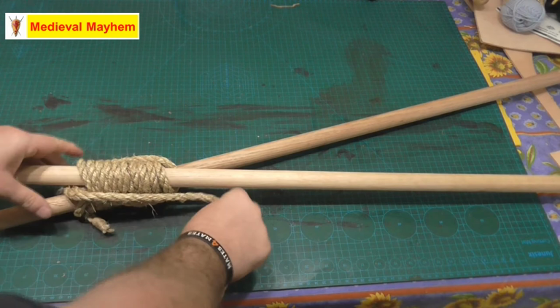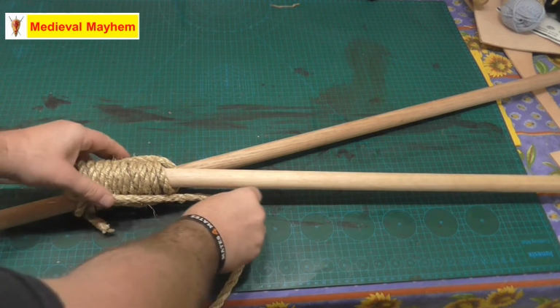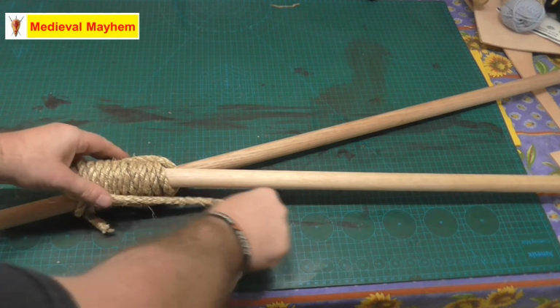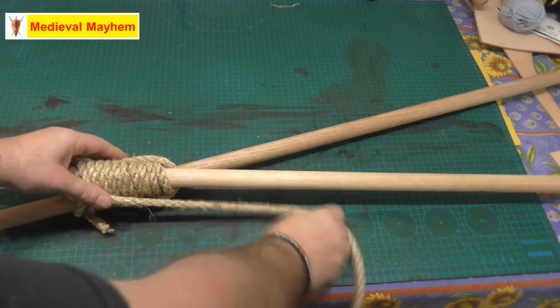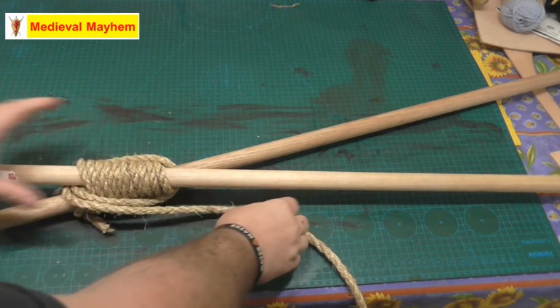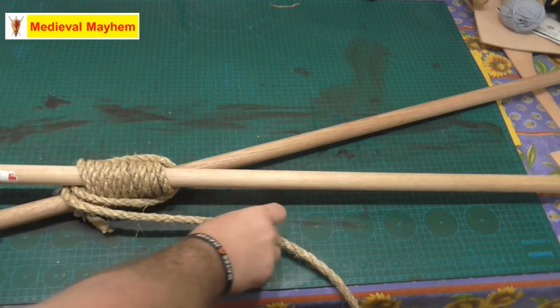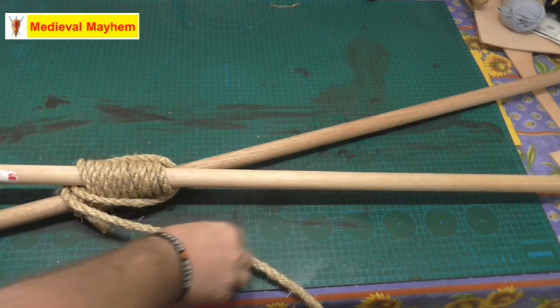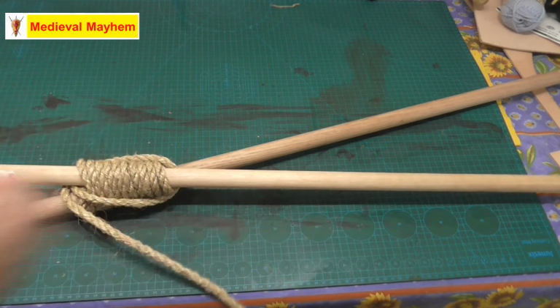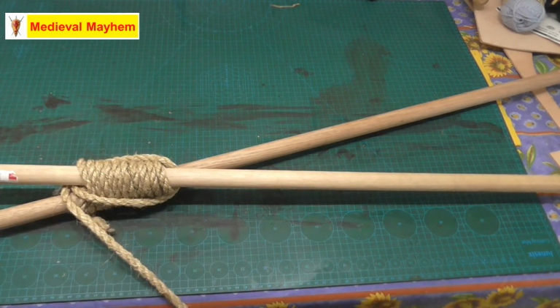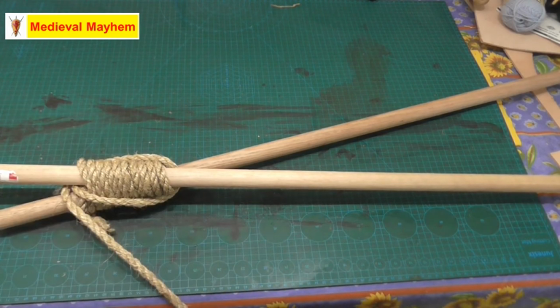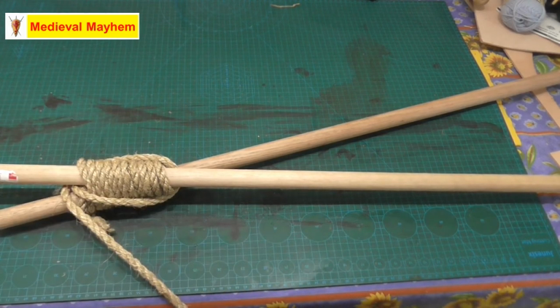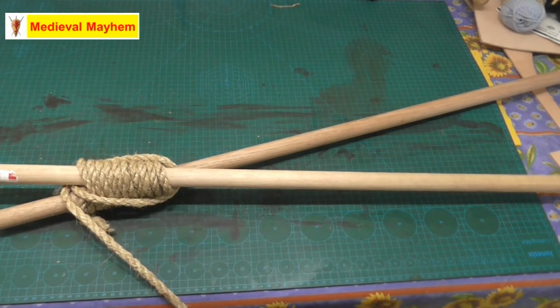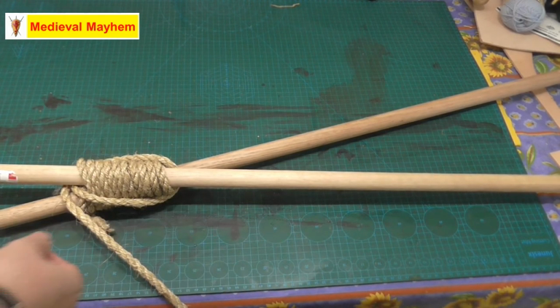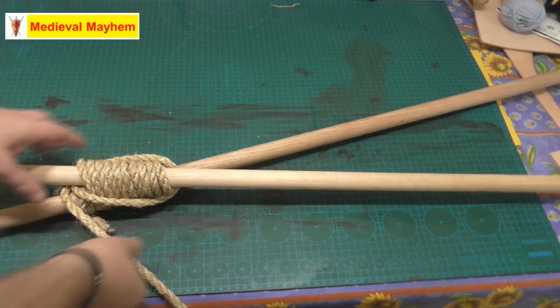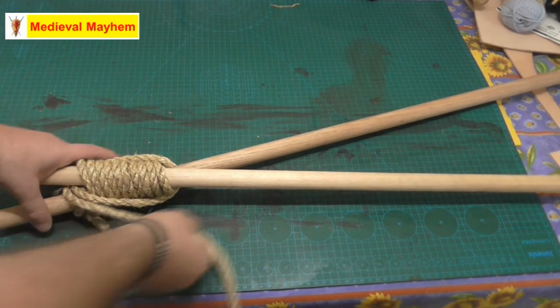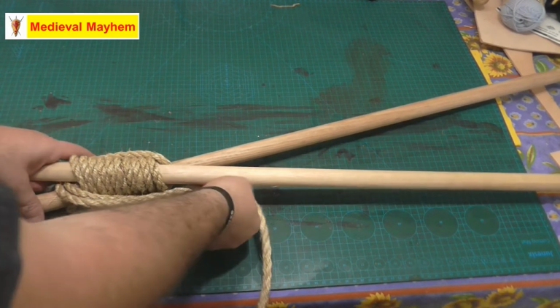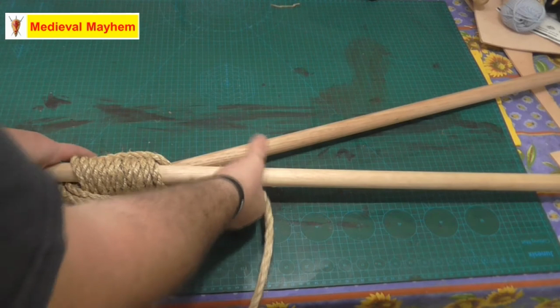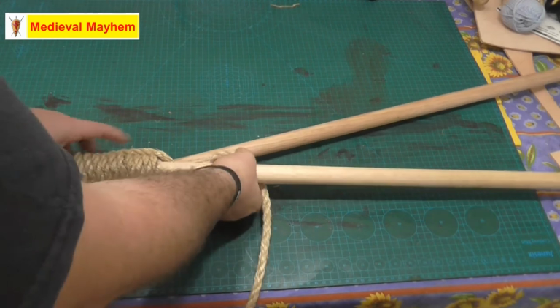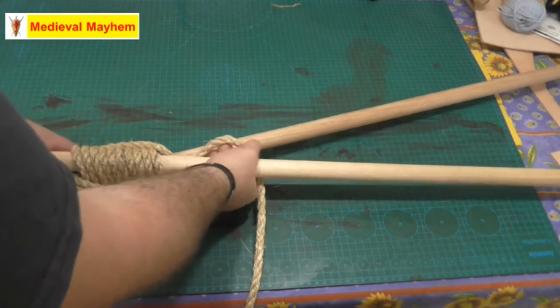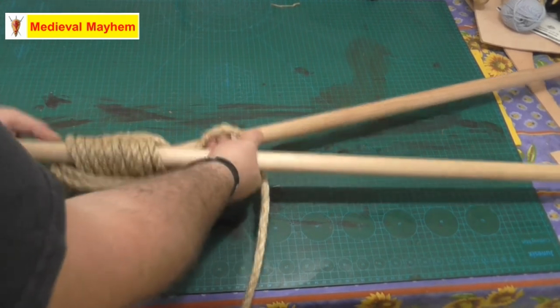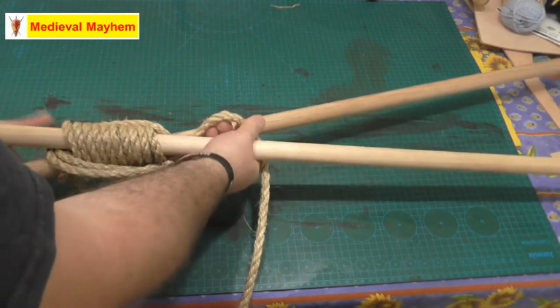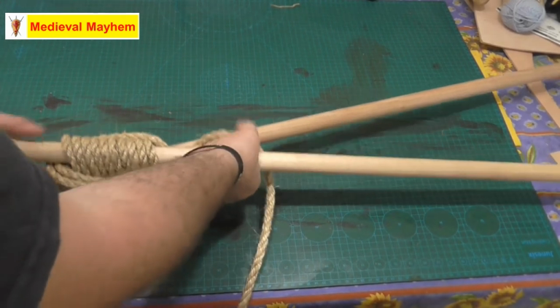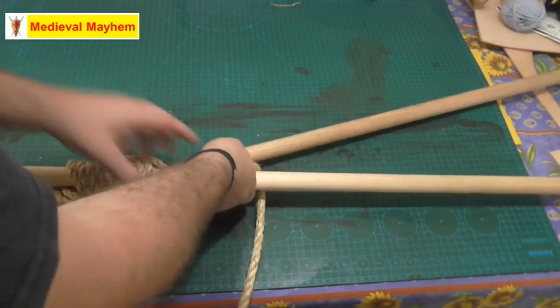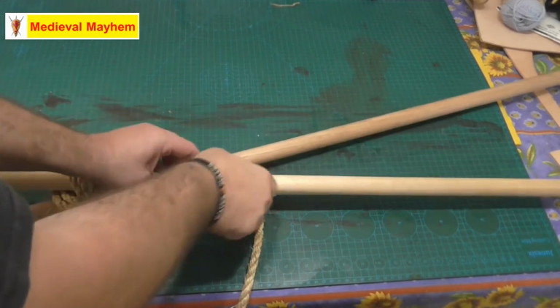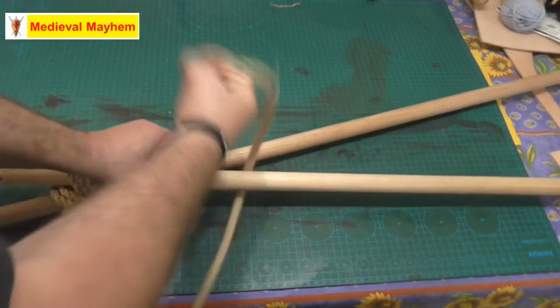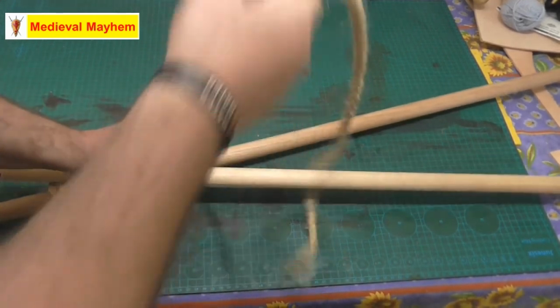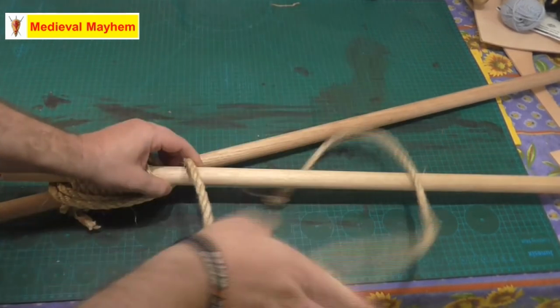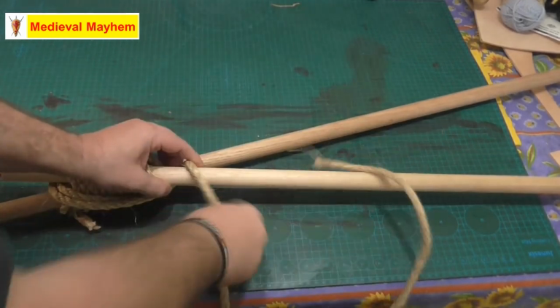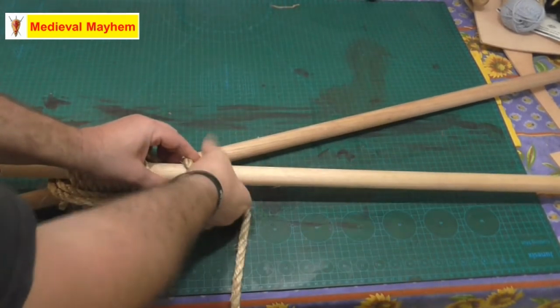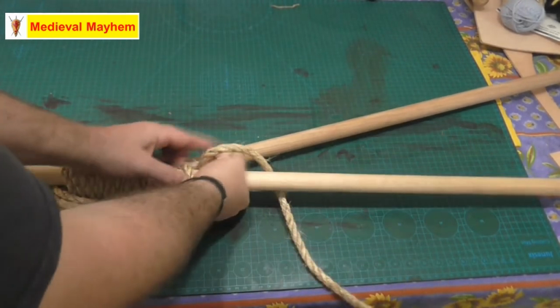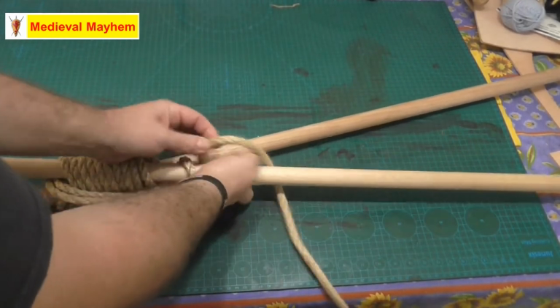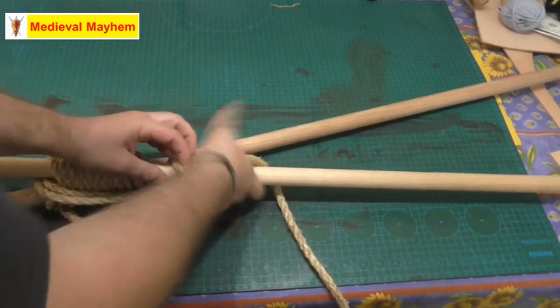Righto, that's stage three complete. Now we're on to stage four — all we do is we come up underneath and we tie our last clove hitch.